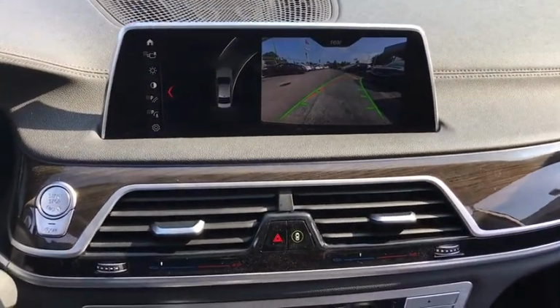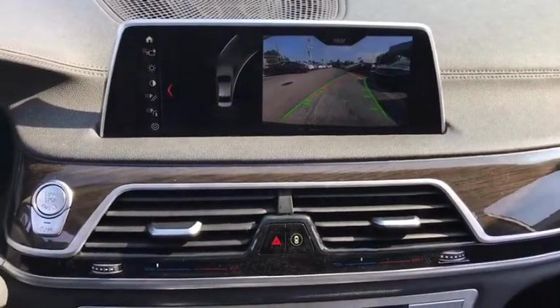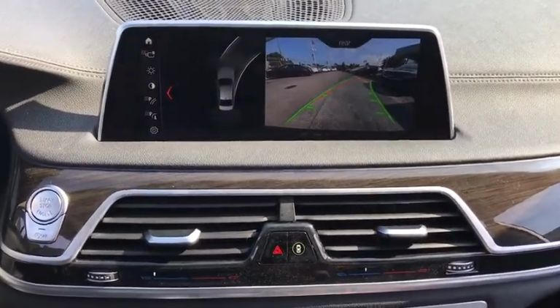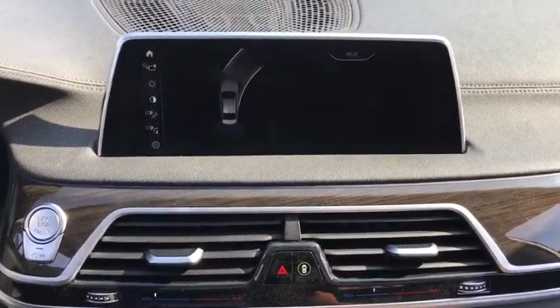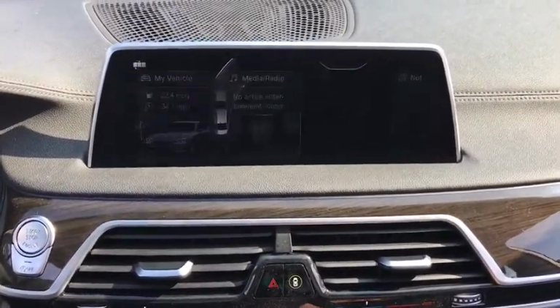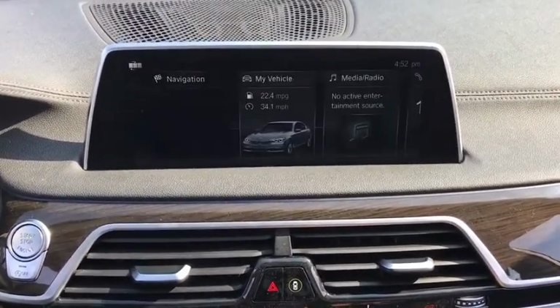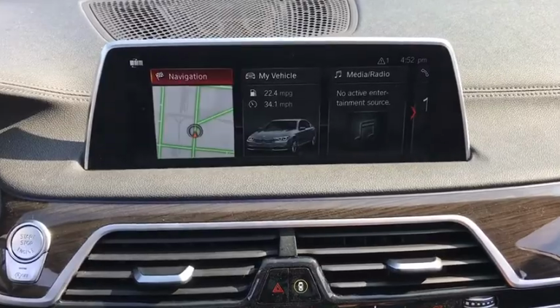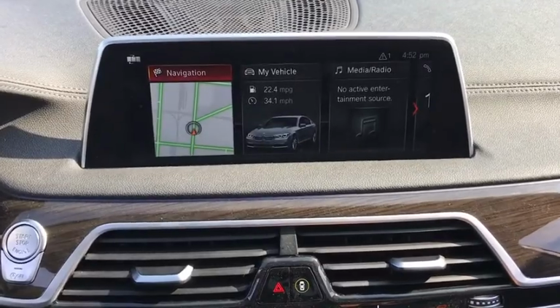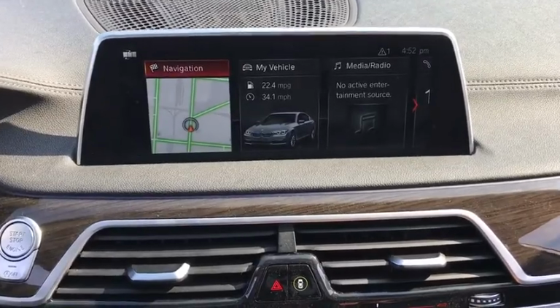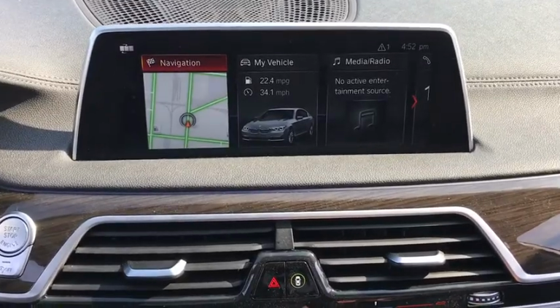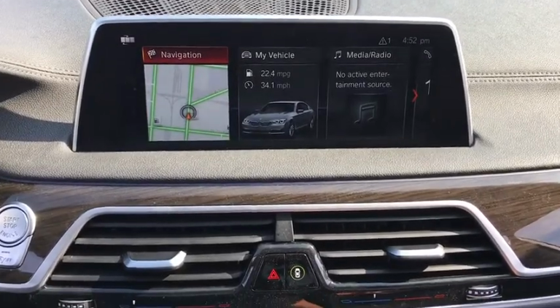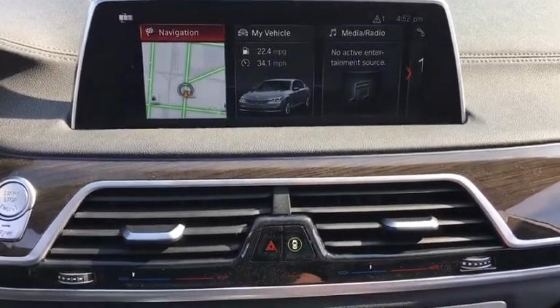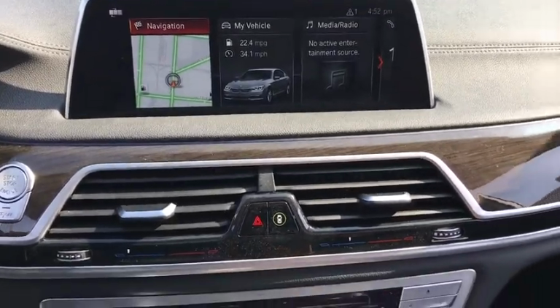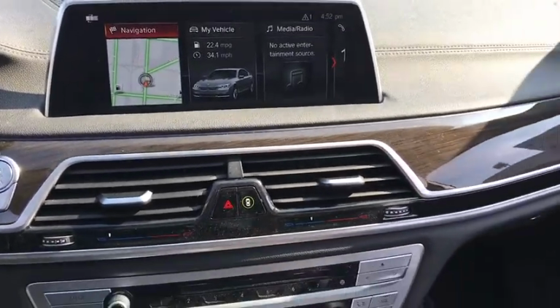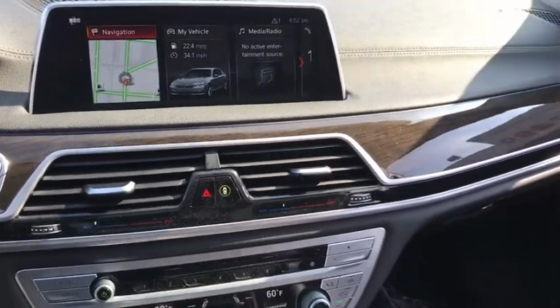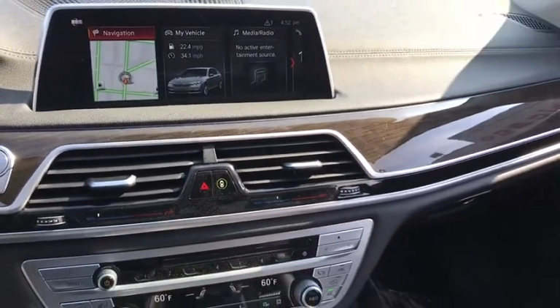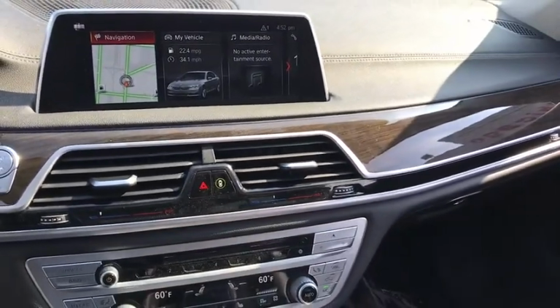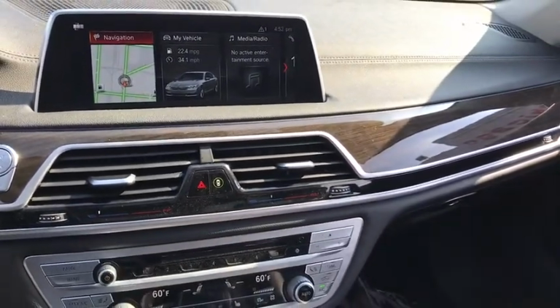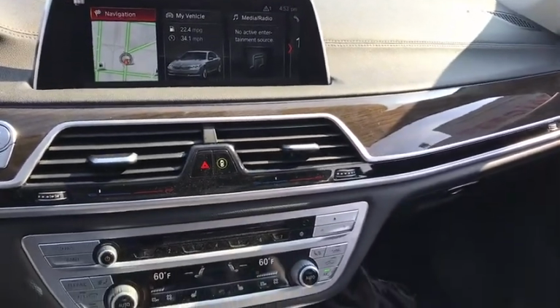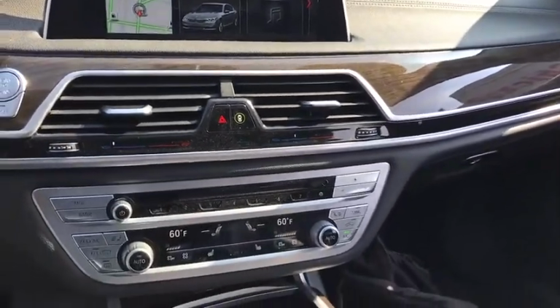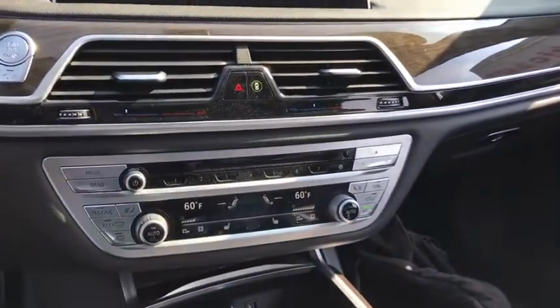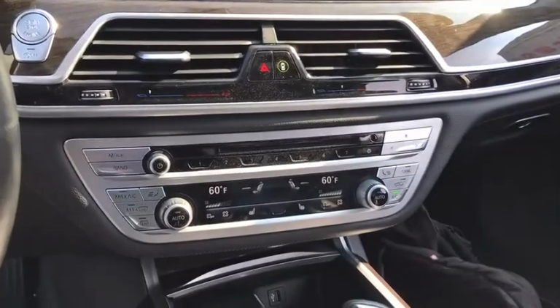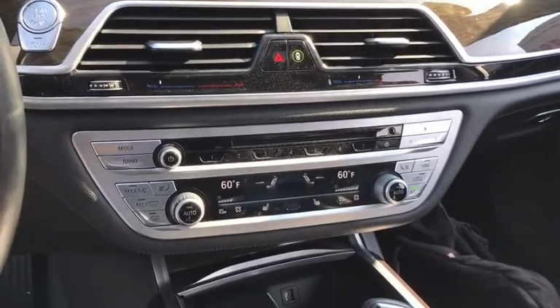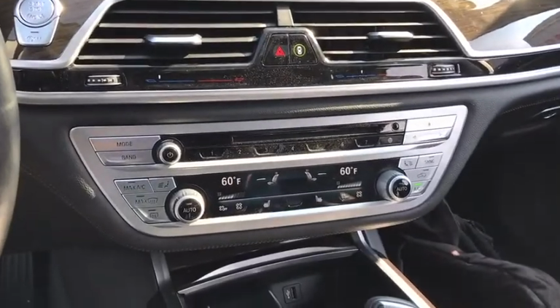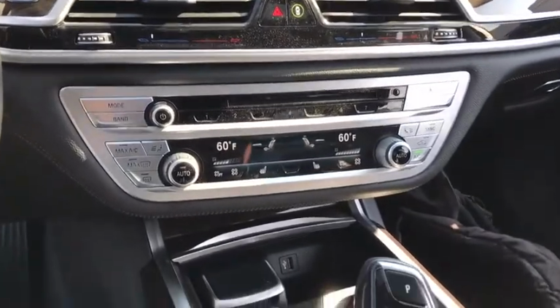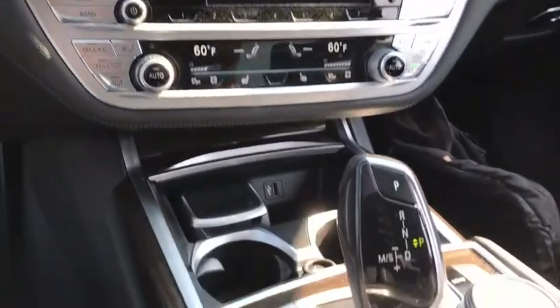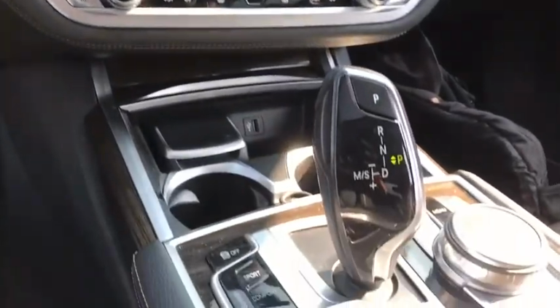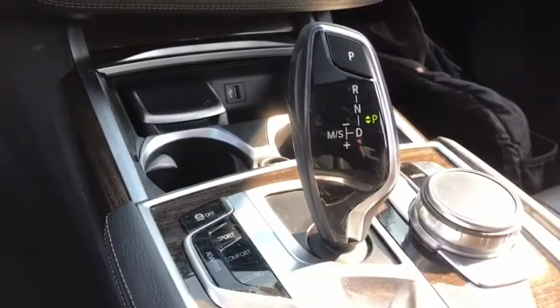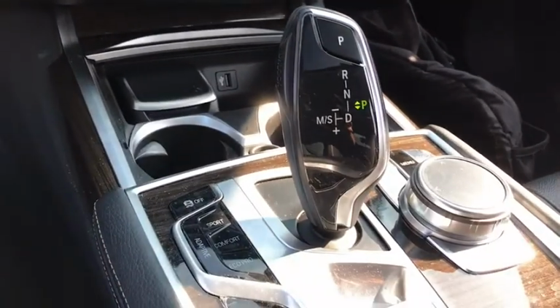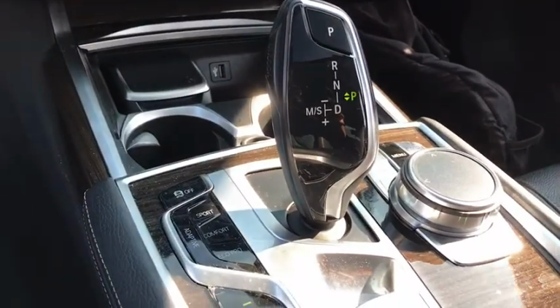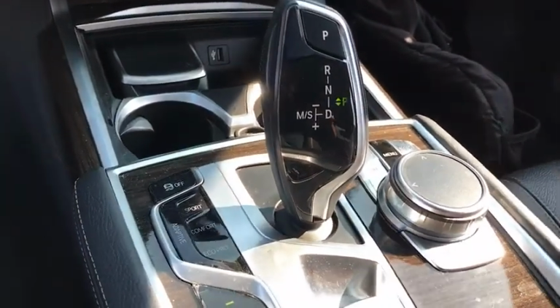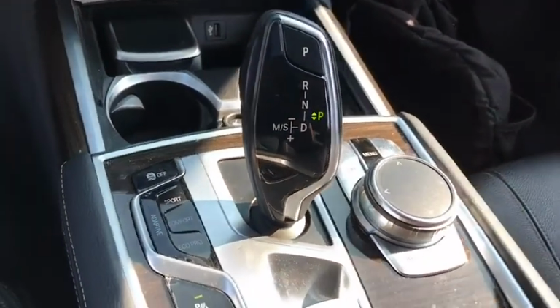Navigation system, Bluetooth, leather-wrapped steering wheel, adjustable steering wheel, power steering, aluminum wheels, hard disk drive media storage, four-wheel disc brakes, keyless start.